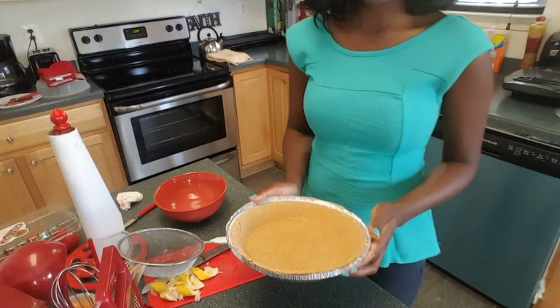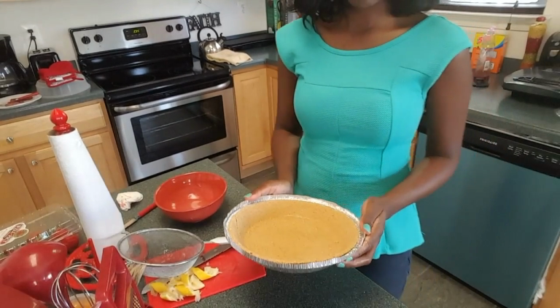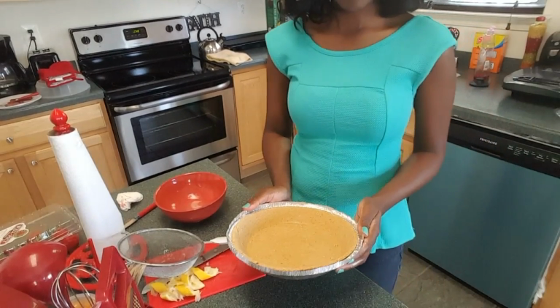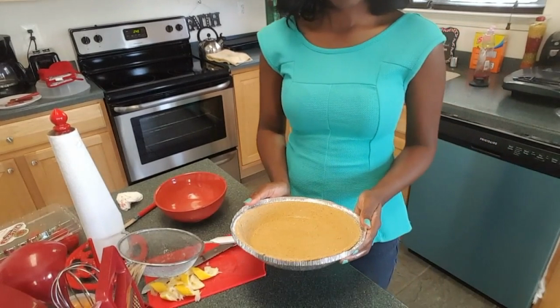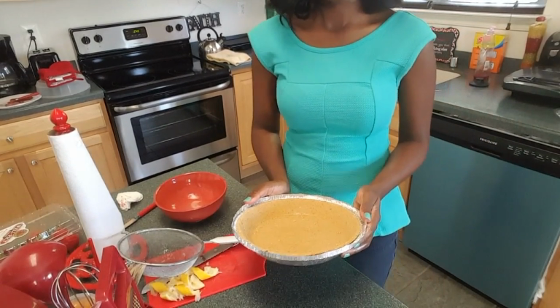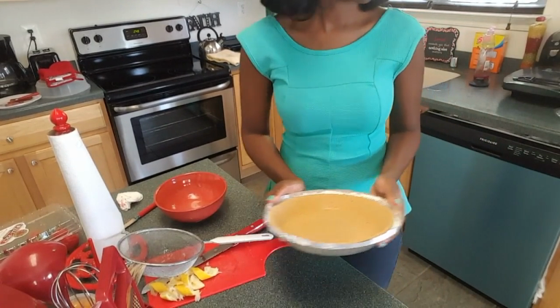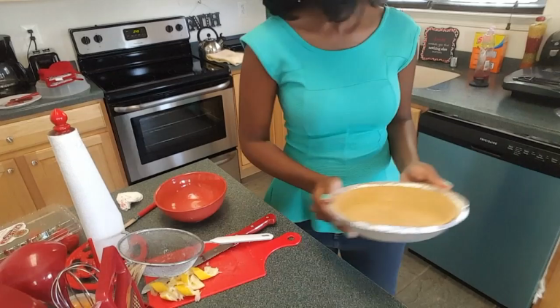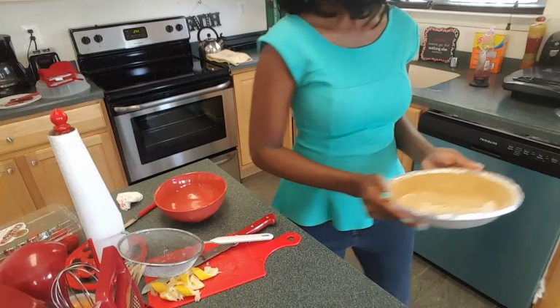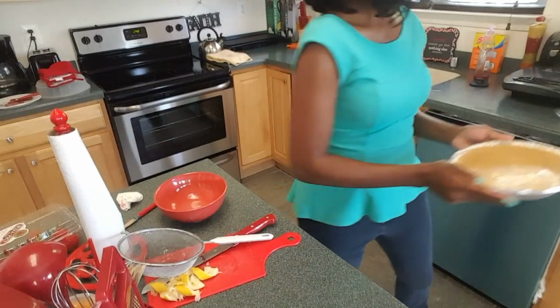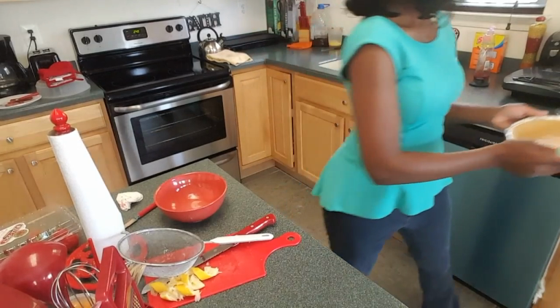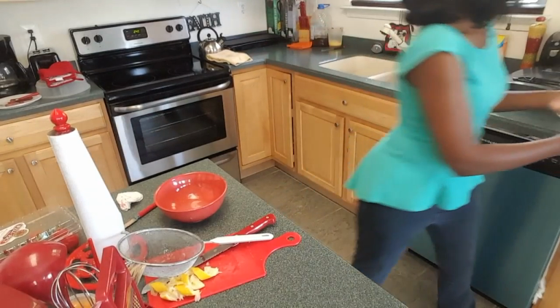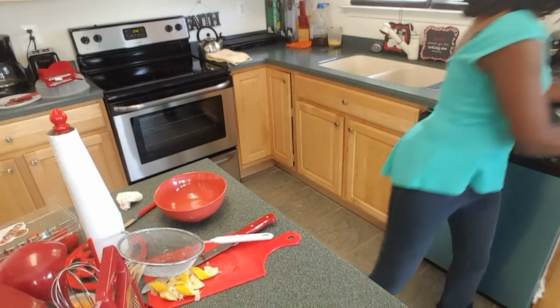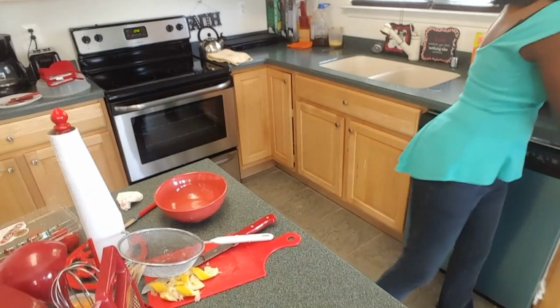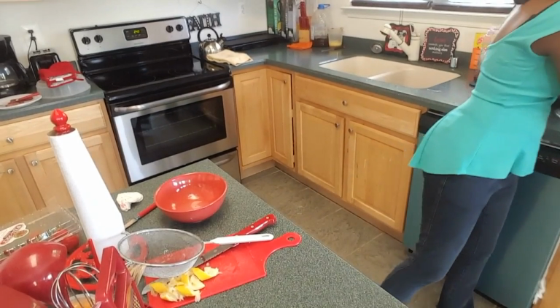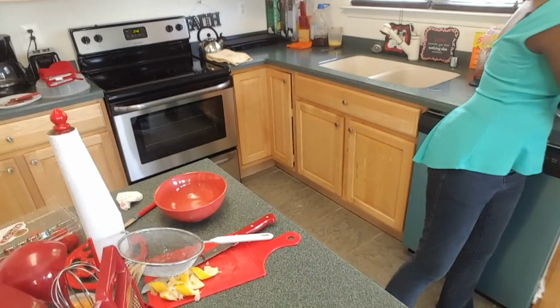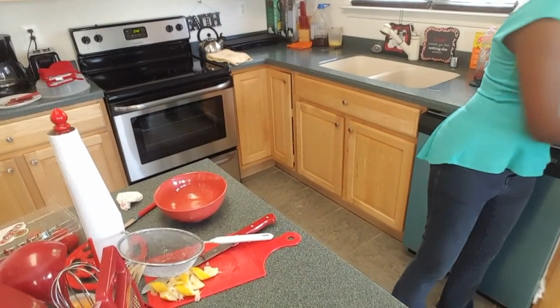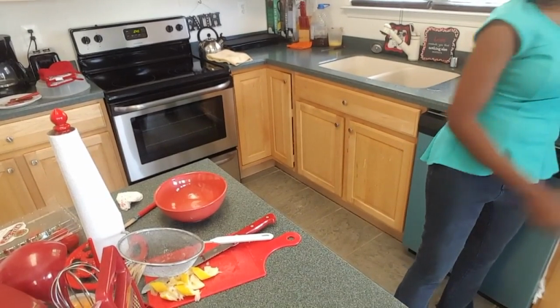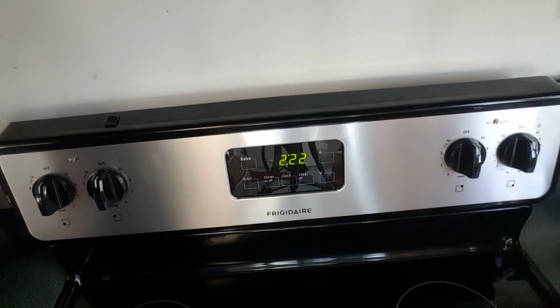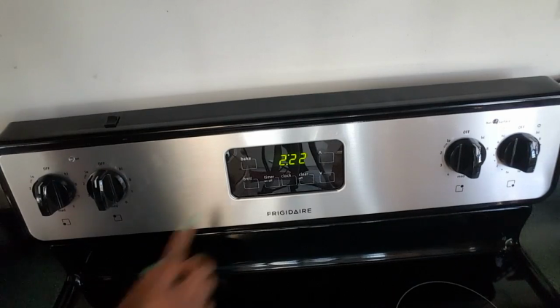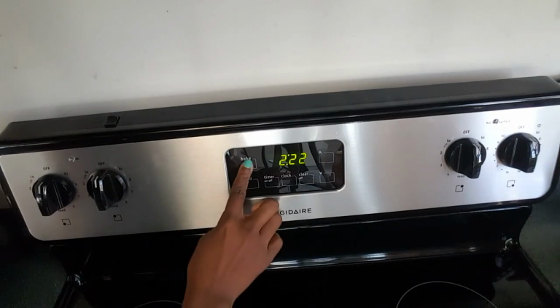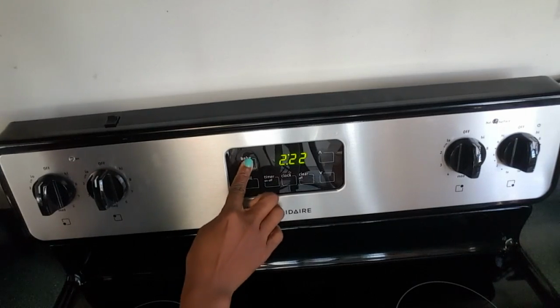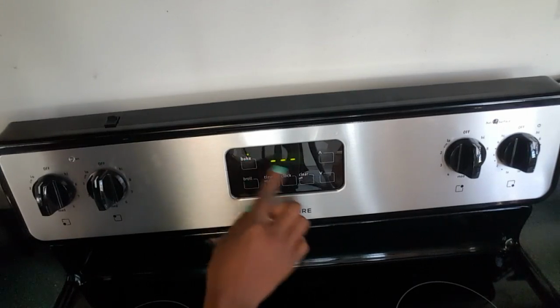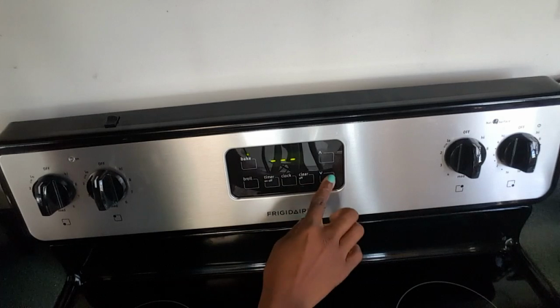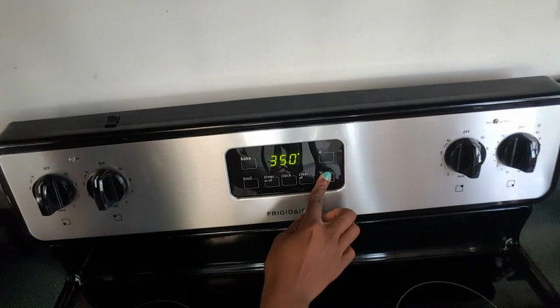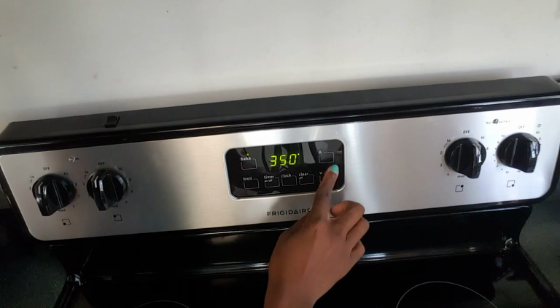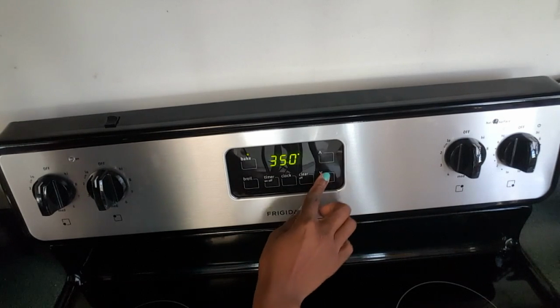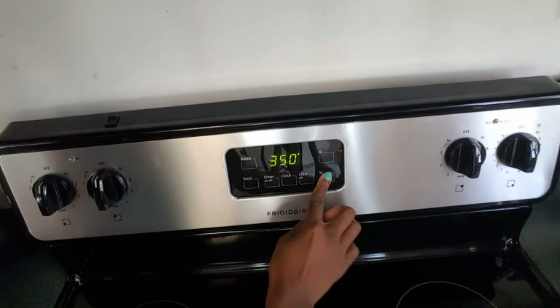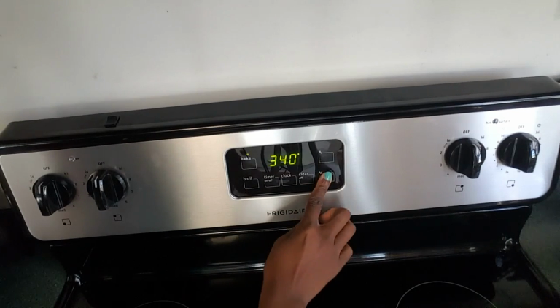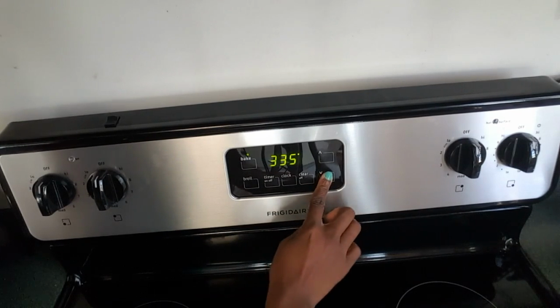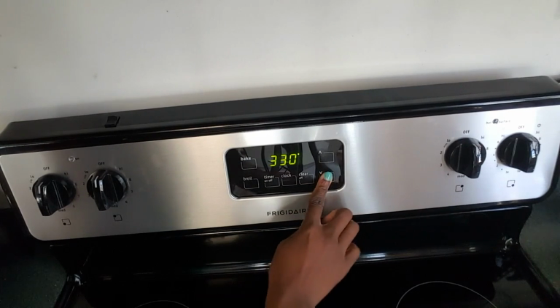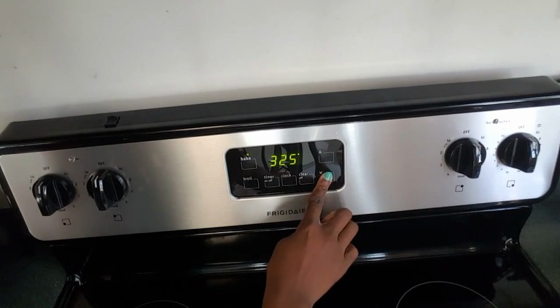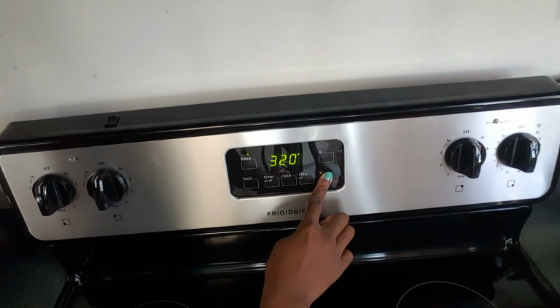Now you're going to set the lemonized graham cracker crust aside. I mean, if Beyoncé can have "bootylicious," why can't I have "lemonized" in the dictionary? I'm just saying, right? Now you're going to set the oven to 320 degrees.